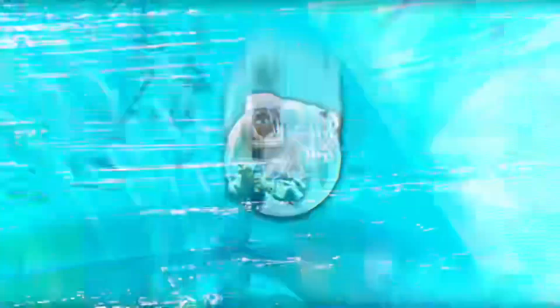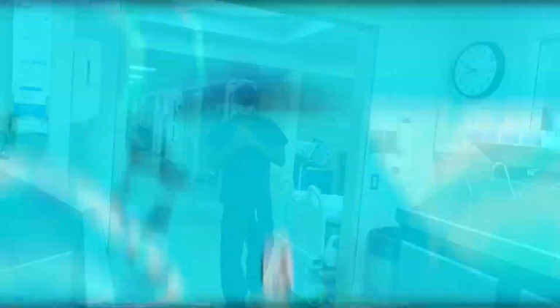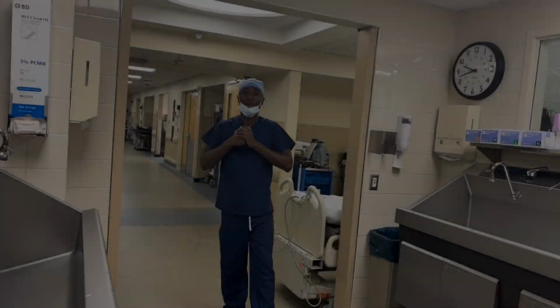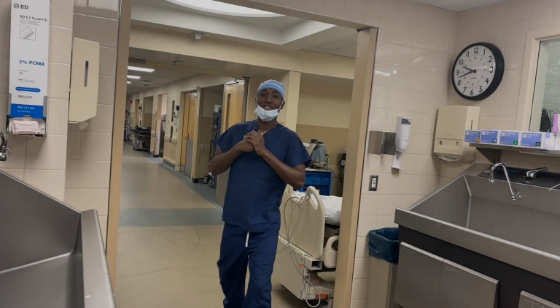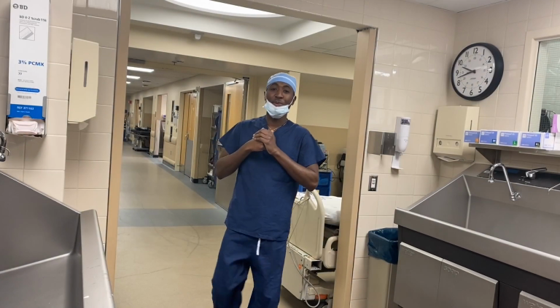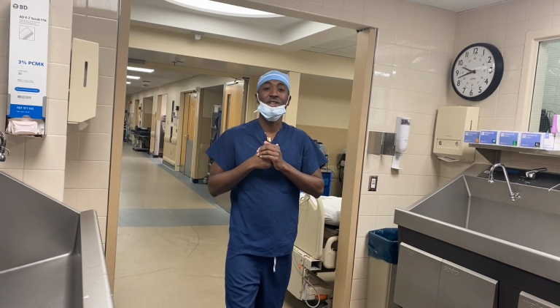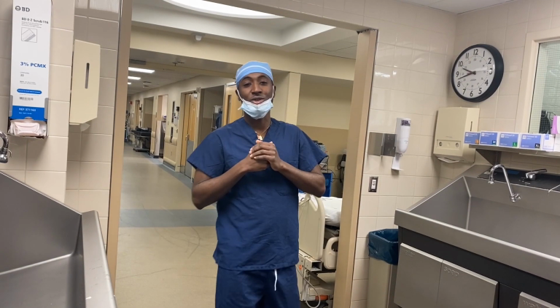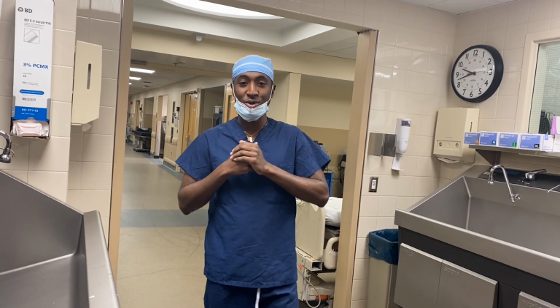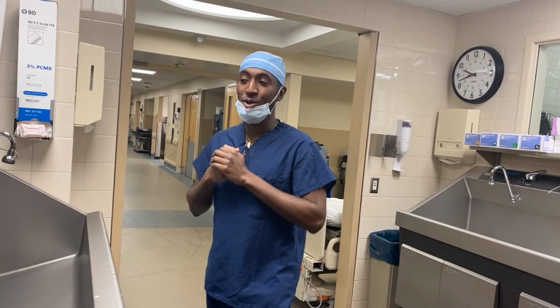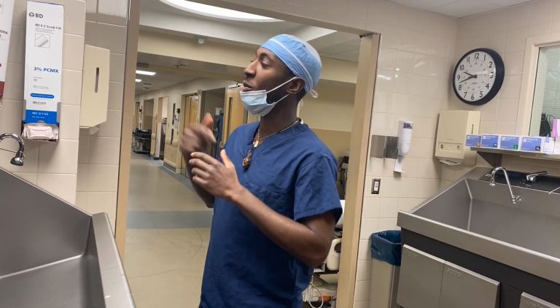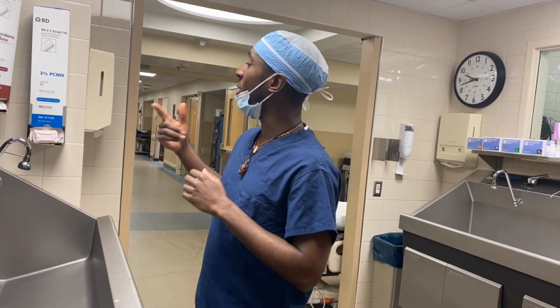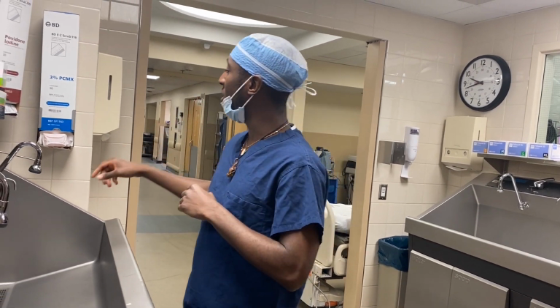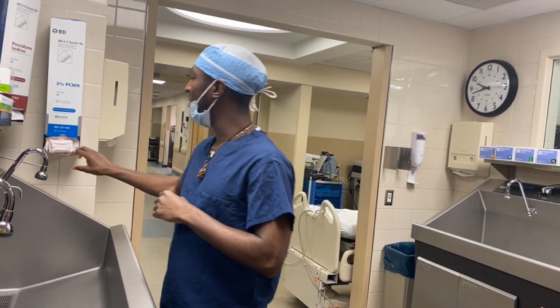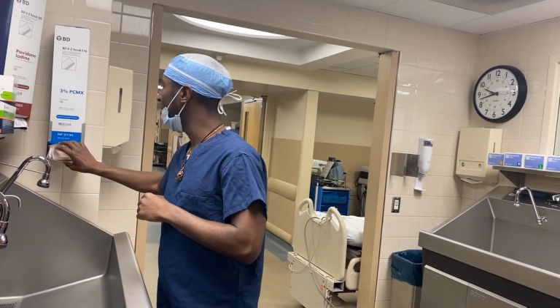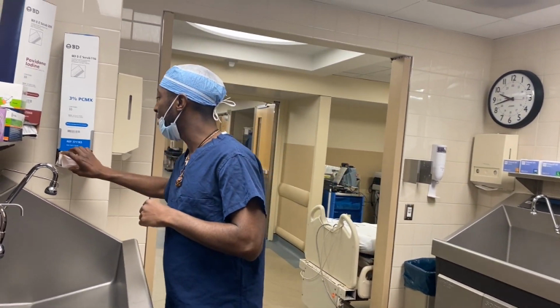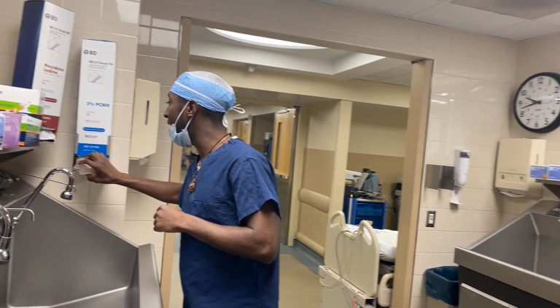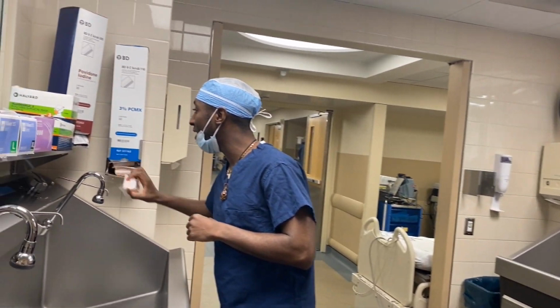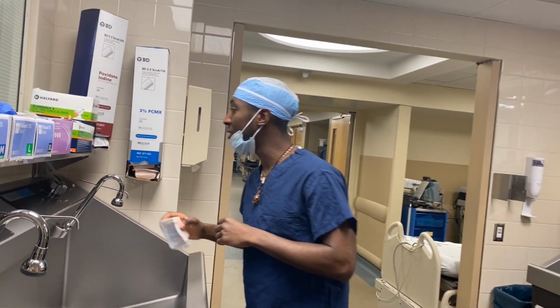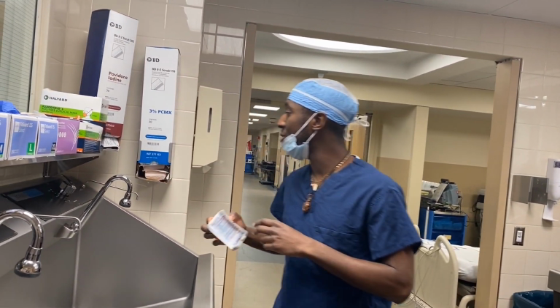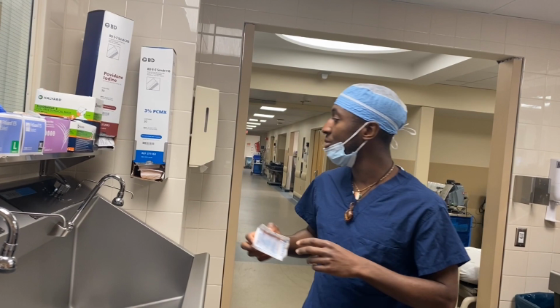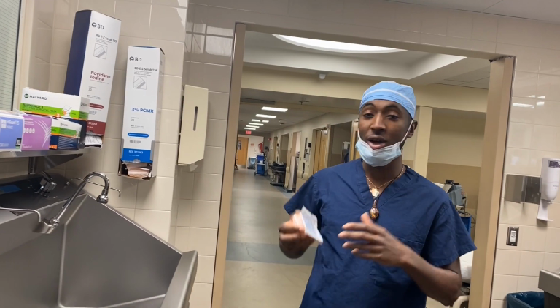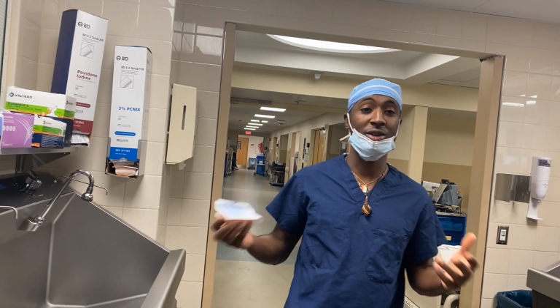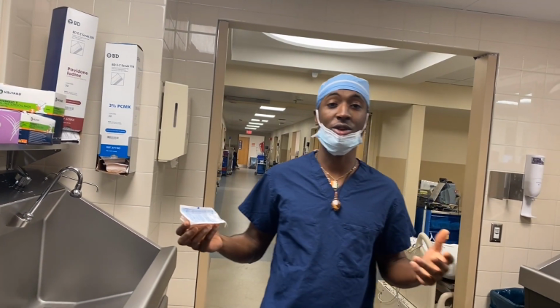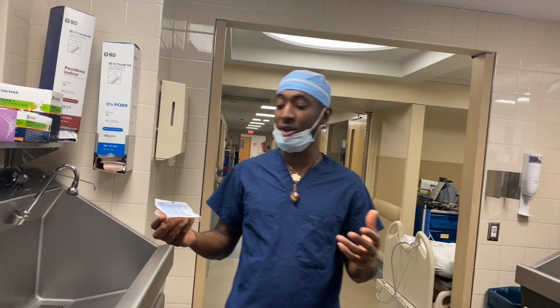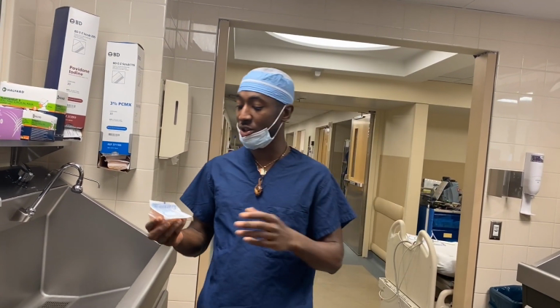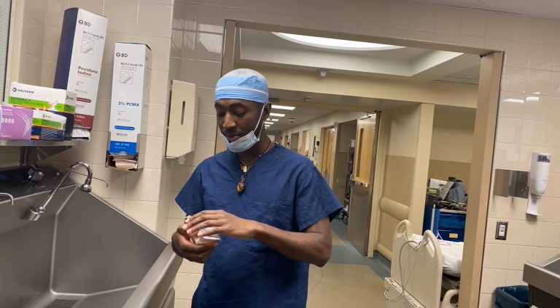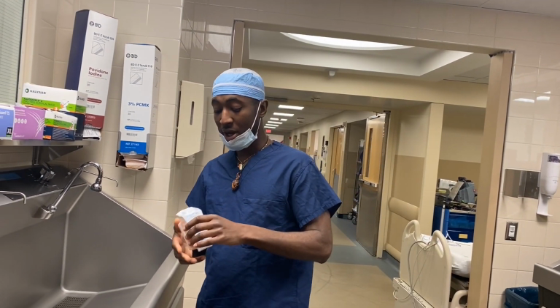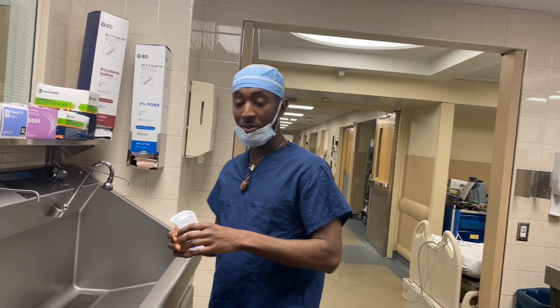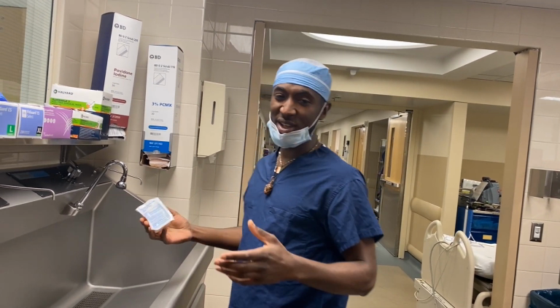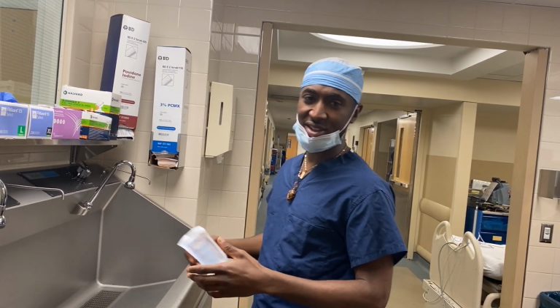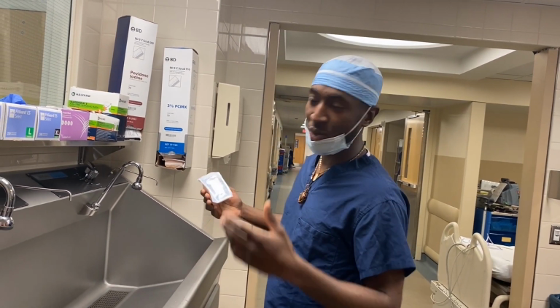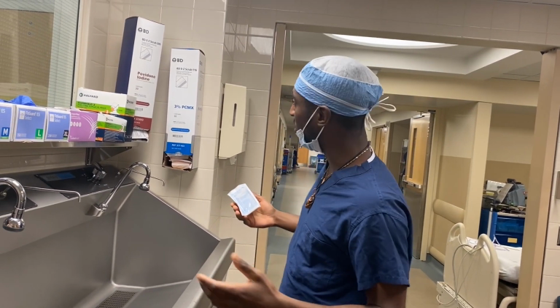What's up everybody? It's your boy, the Surgical Guru, and we're back with another video. Today I want to show you how to do a surgical hand scrub — the basics, the one-on-one.